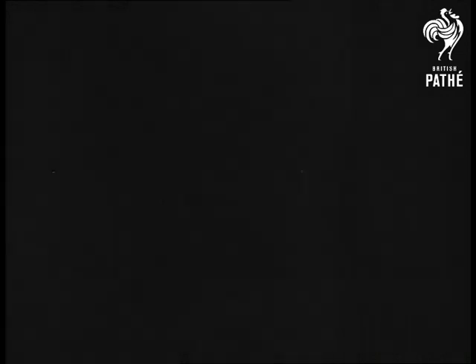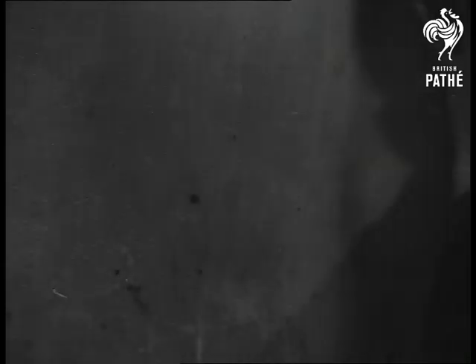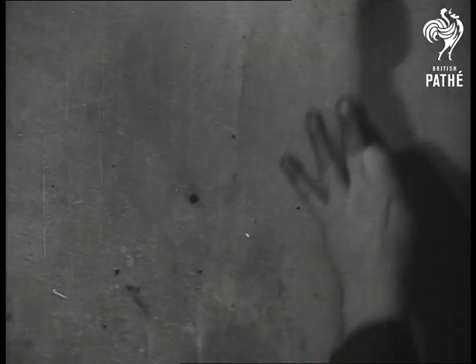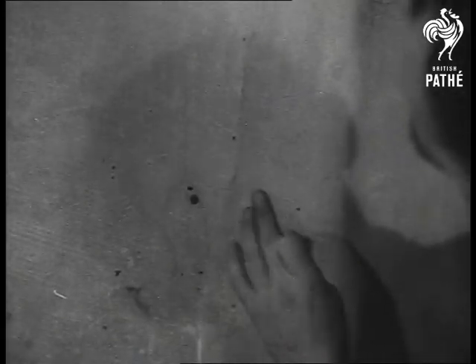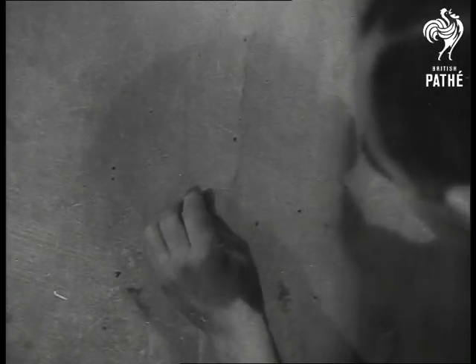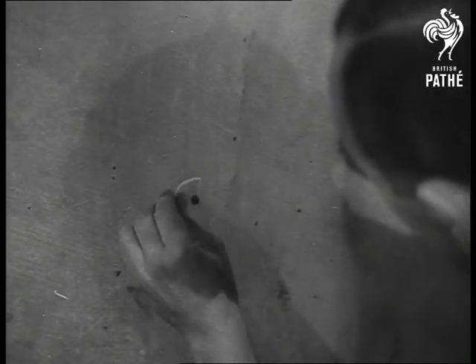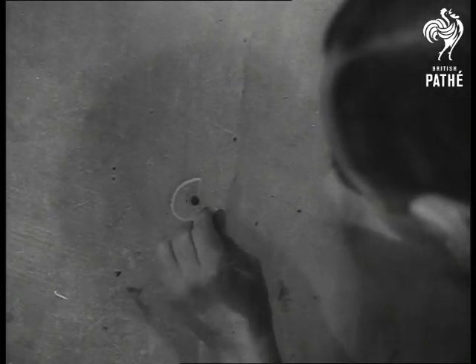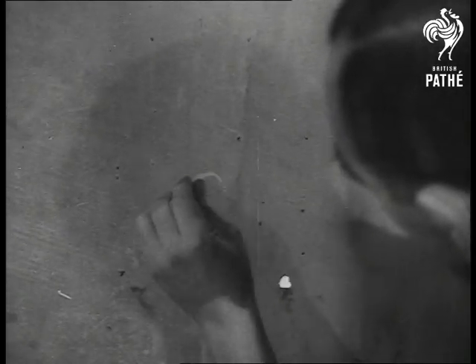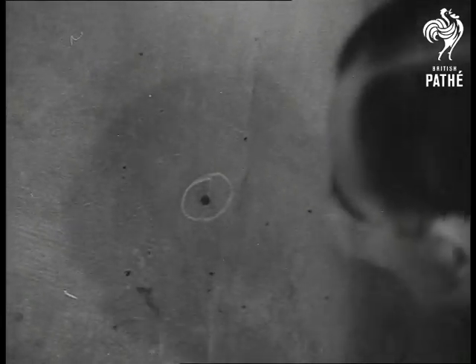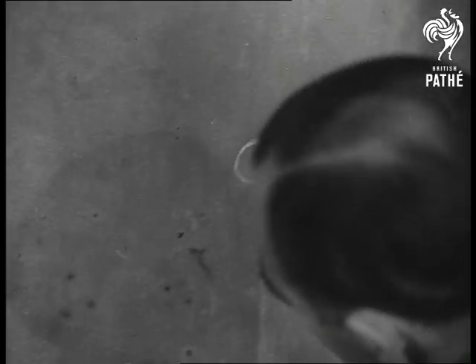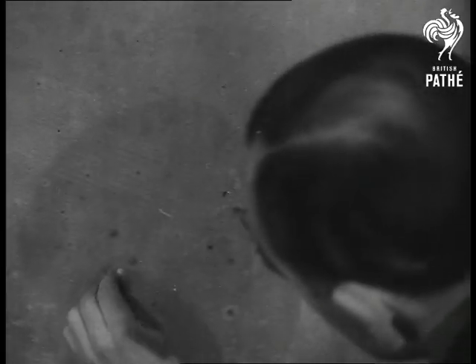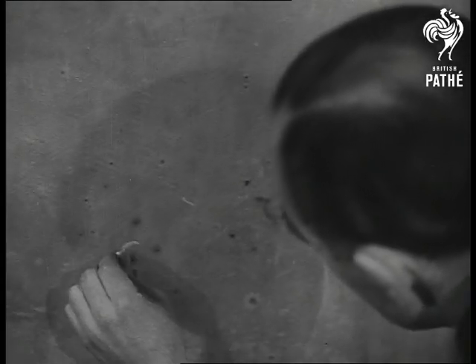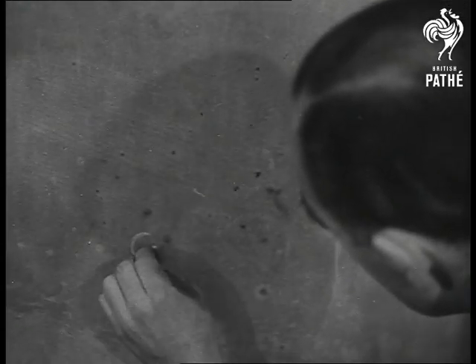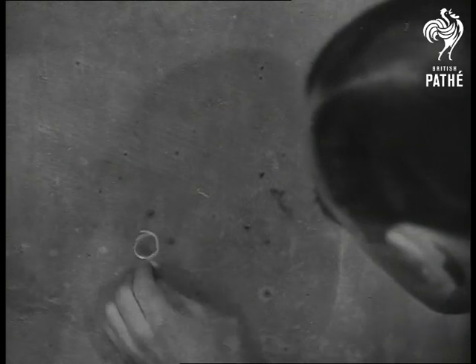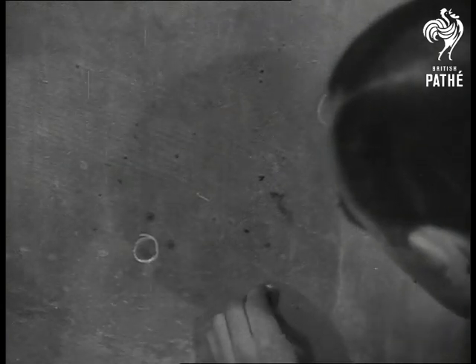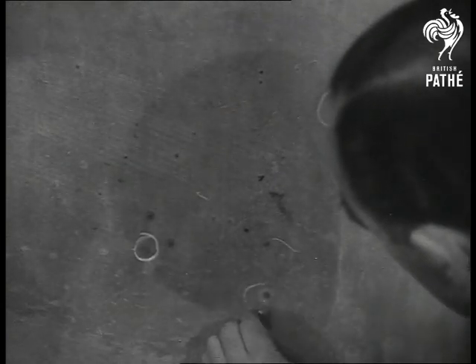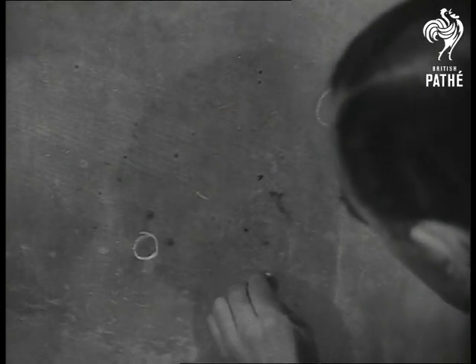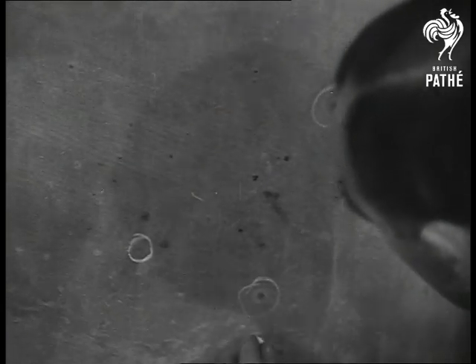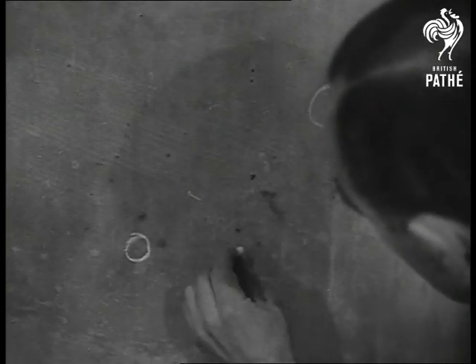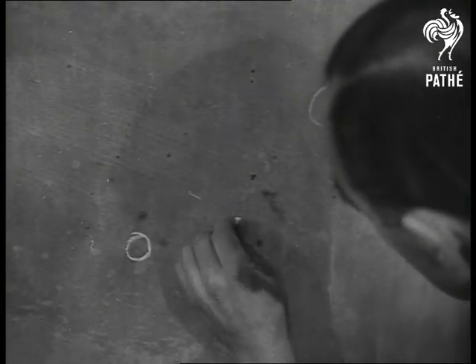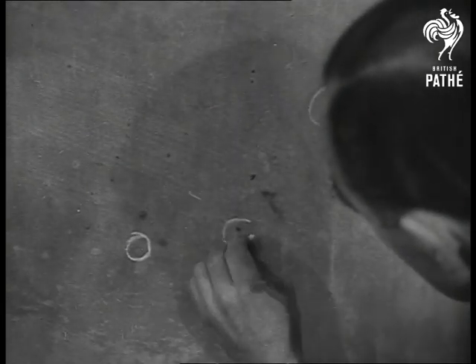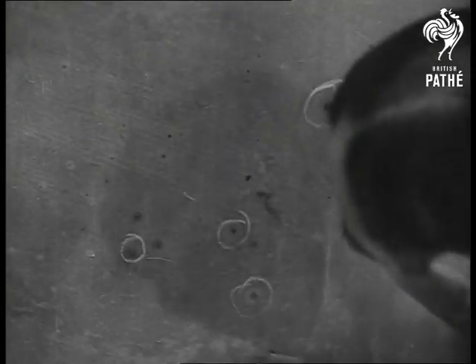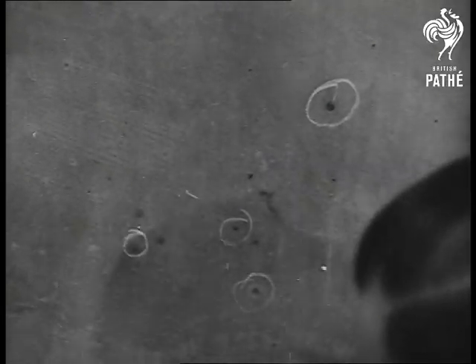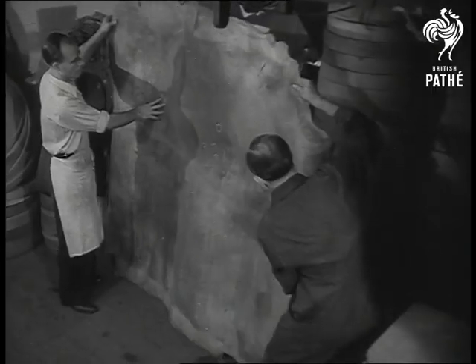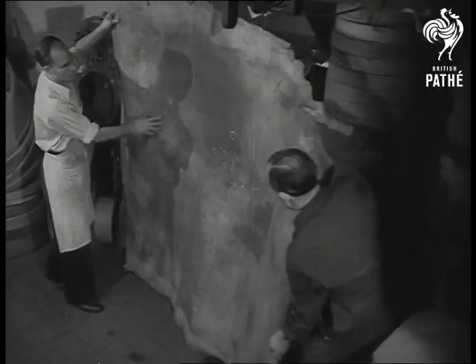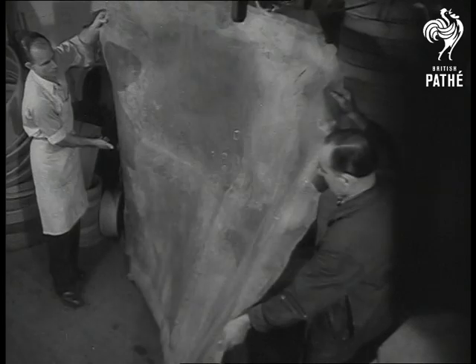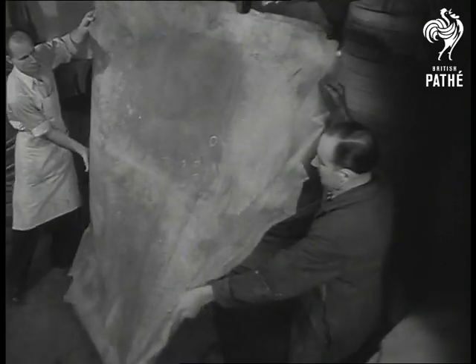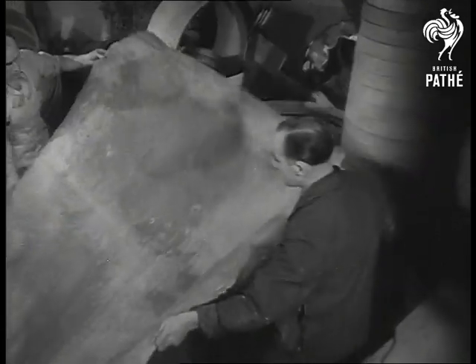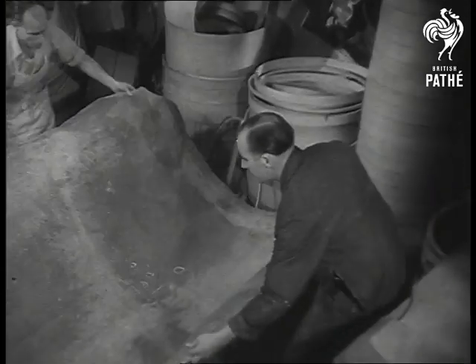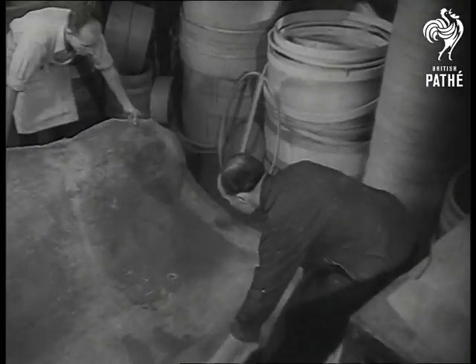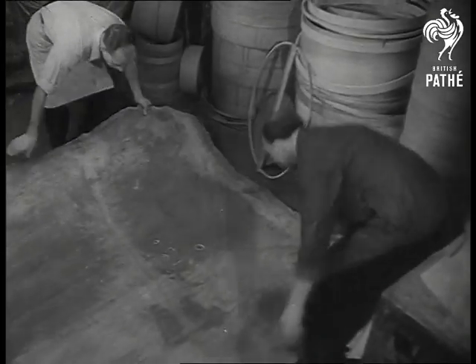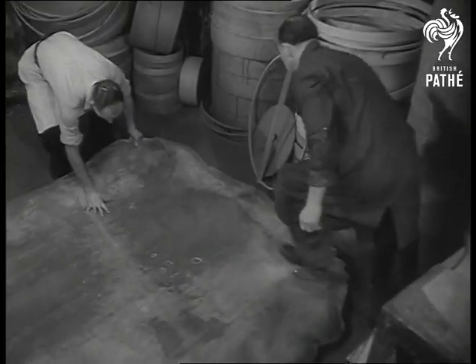Guess what? Dry rot? Bullet holes? Wrong. The hands that are marking its floors will discard it as rubbish. In fact, it's the rejected corner of a piece of finest calfskin destined to be the side of a drum.